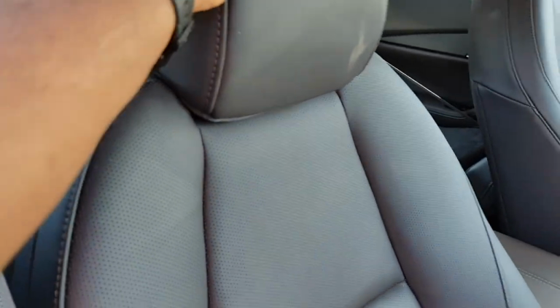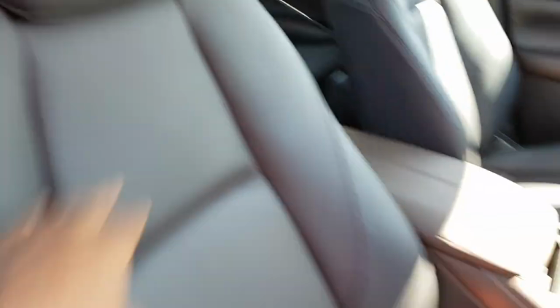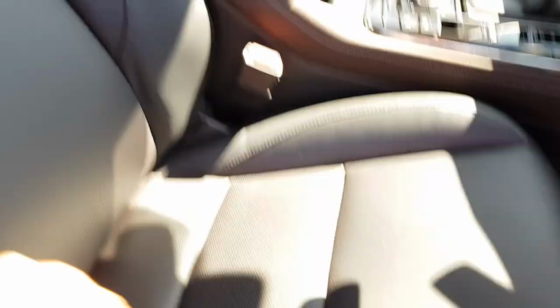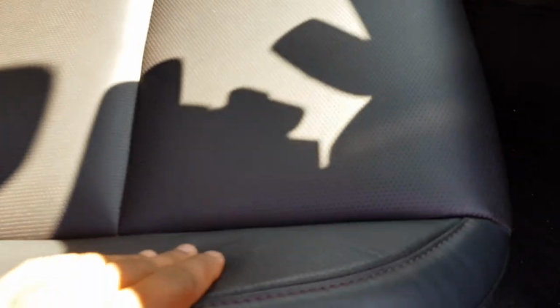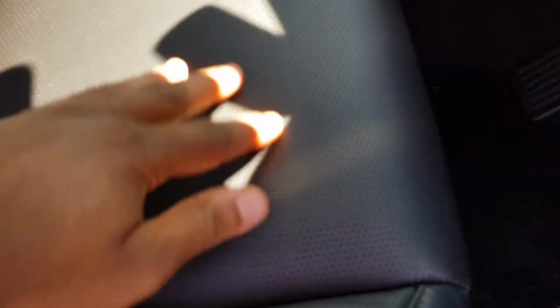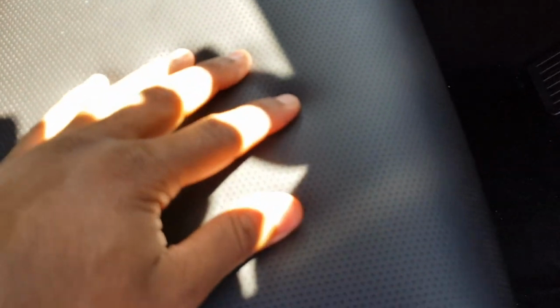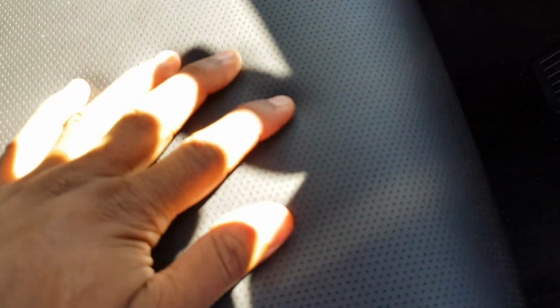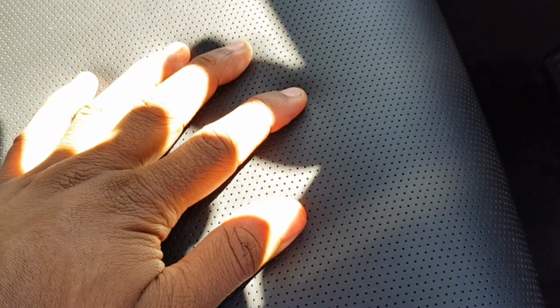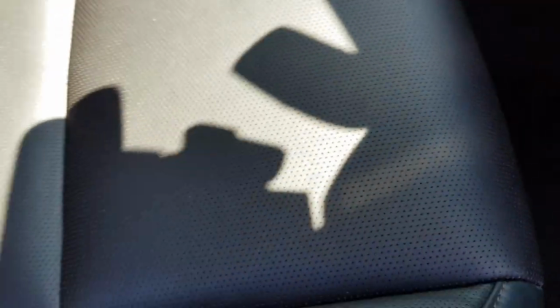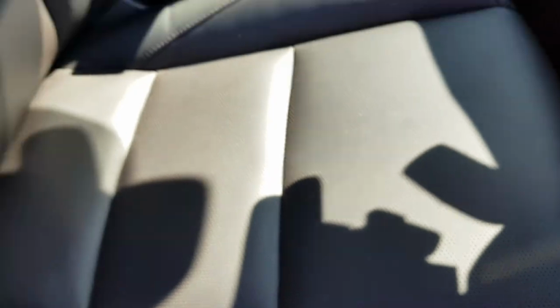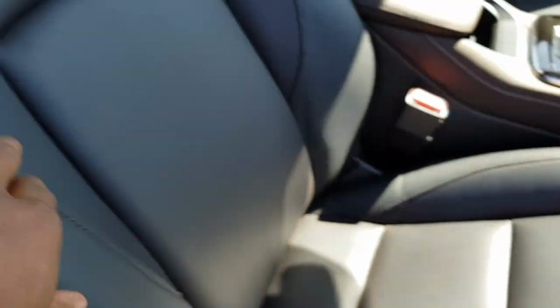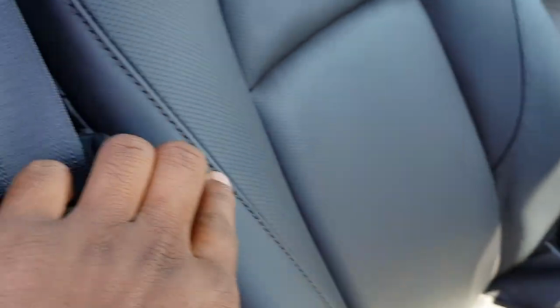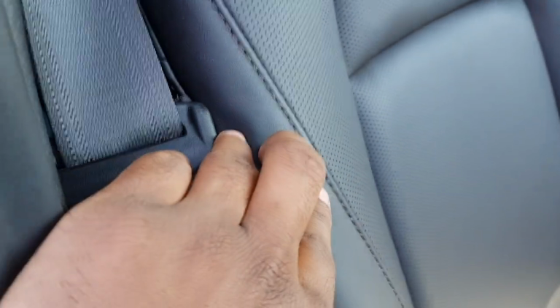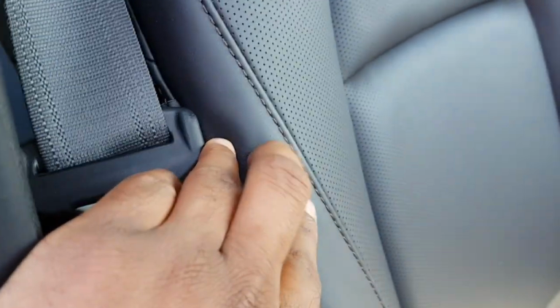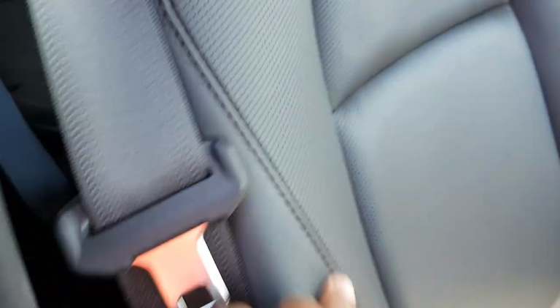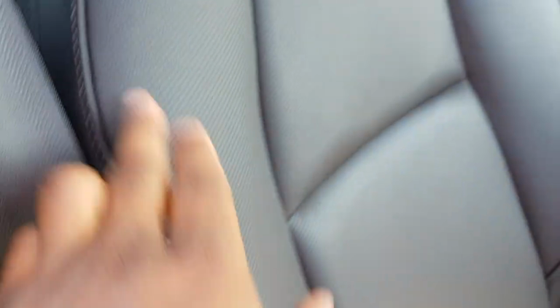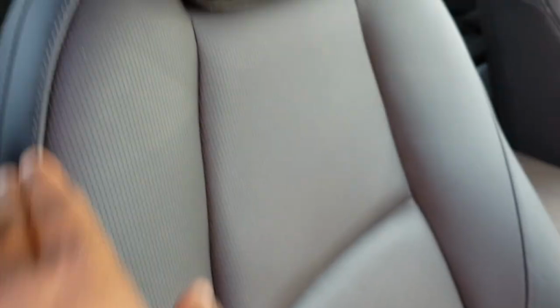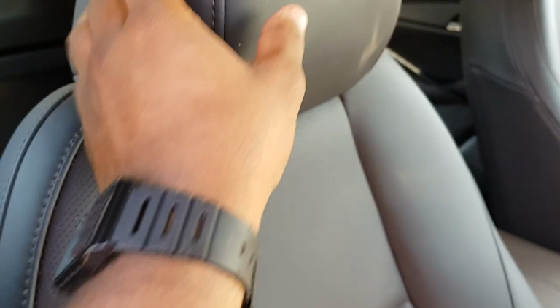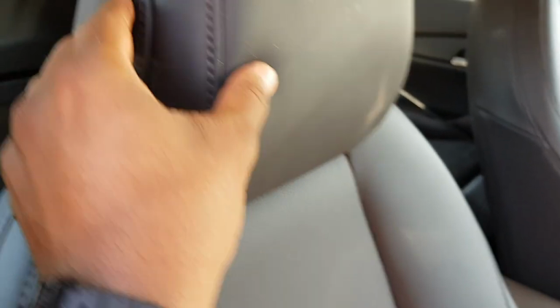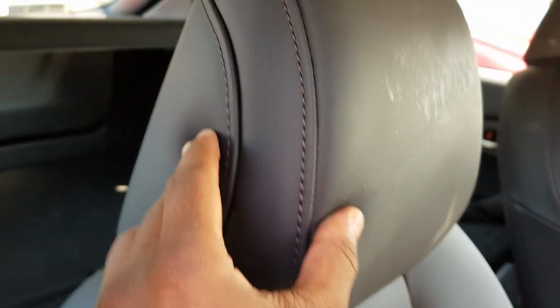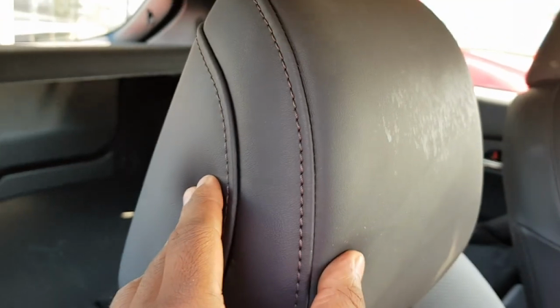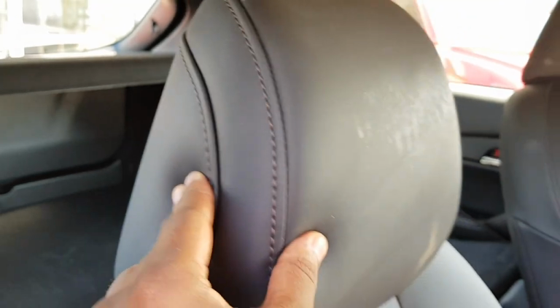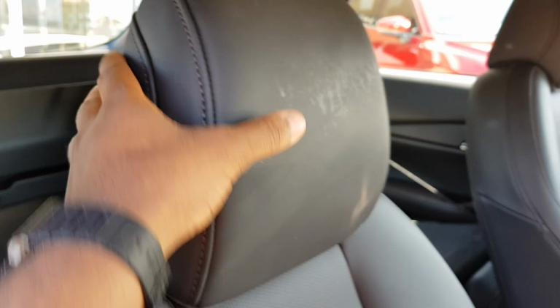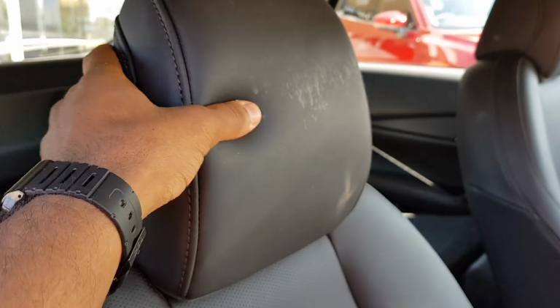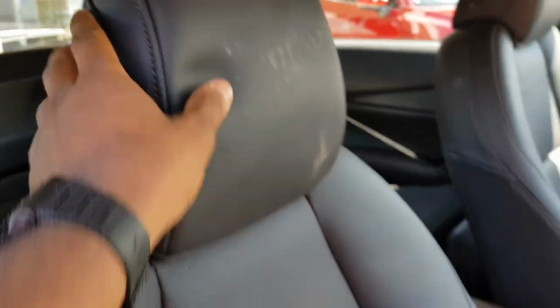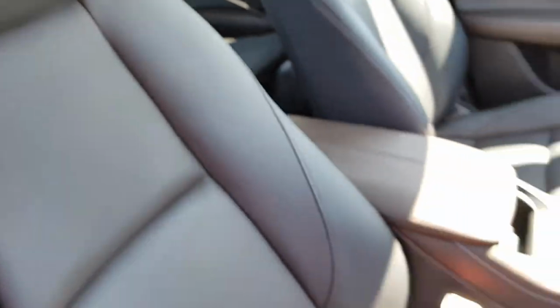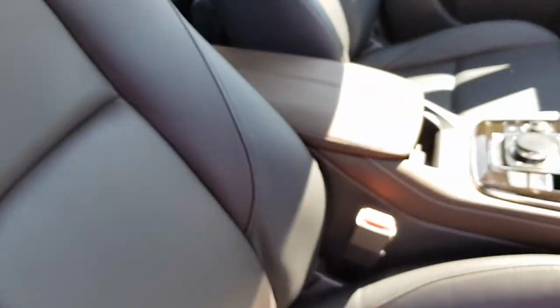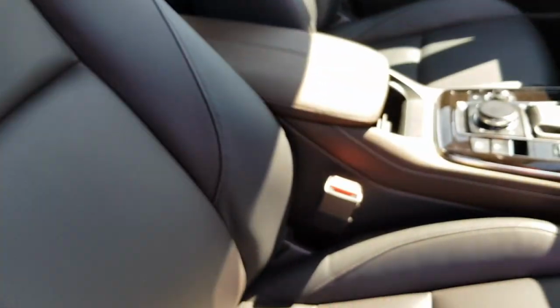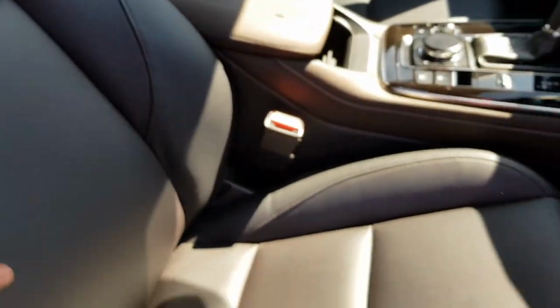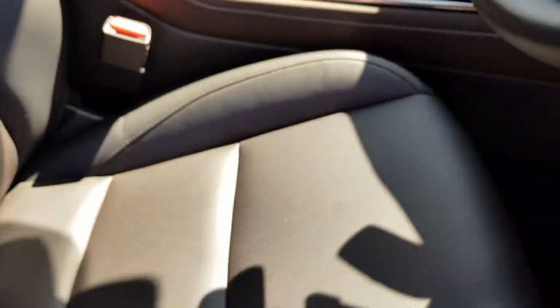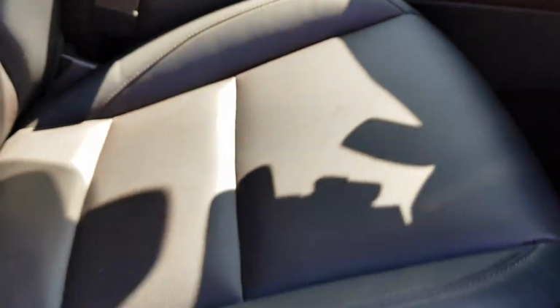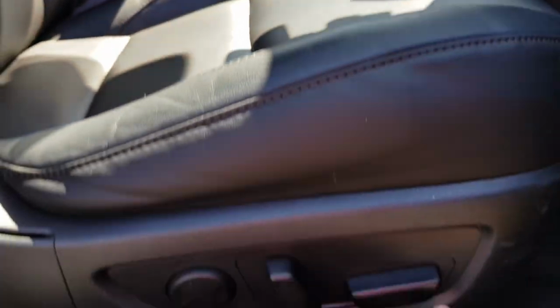The seats are all perforated — very nice. There's also some nice brown stitching, and the front seats are powered.